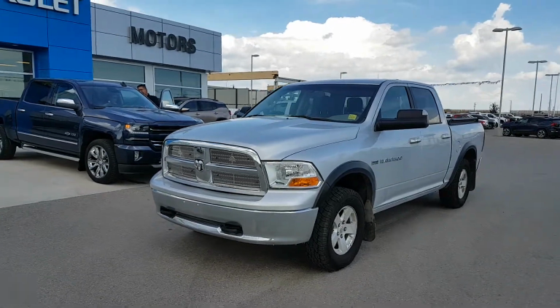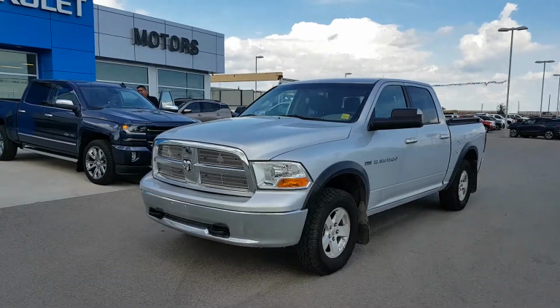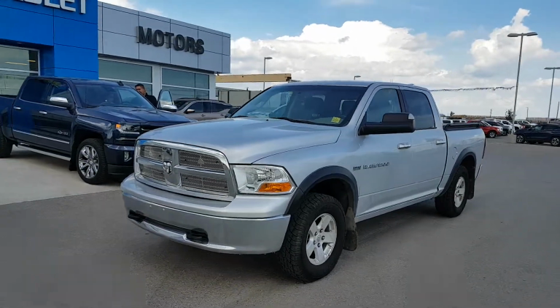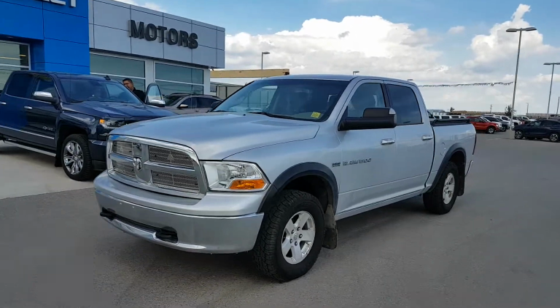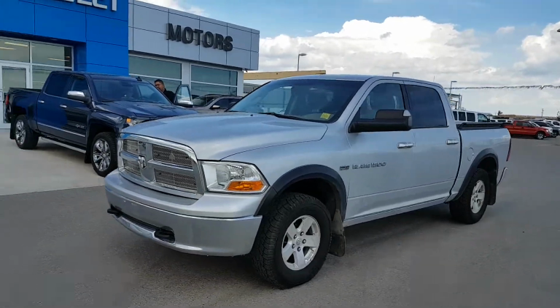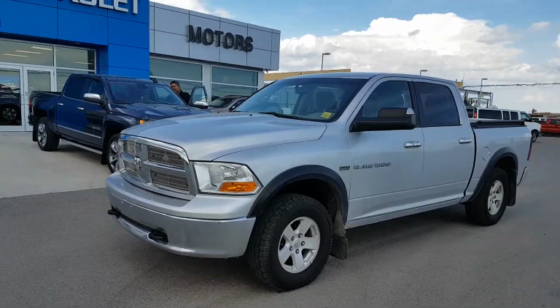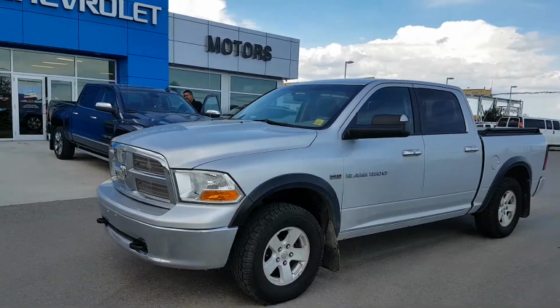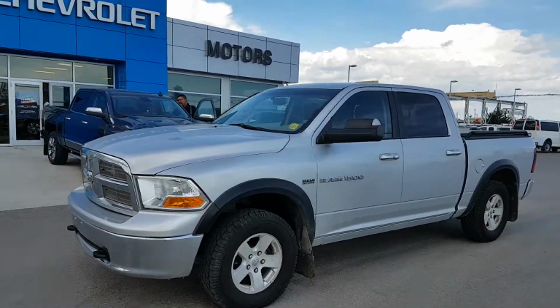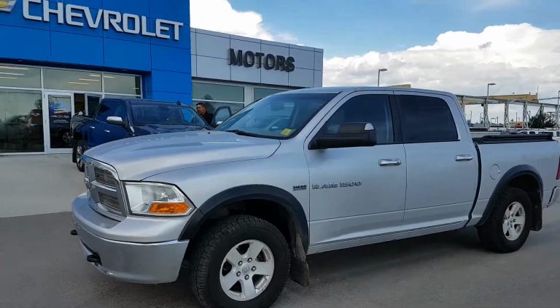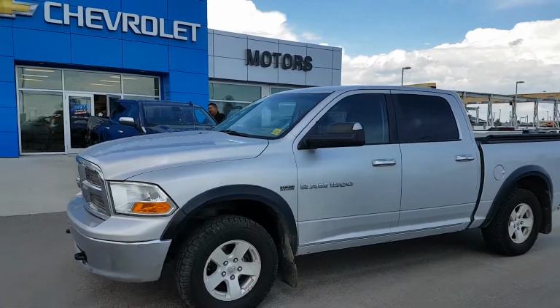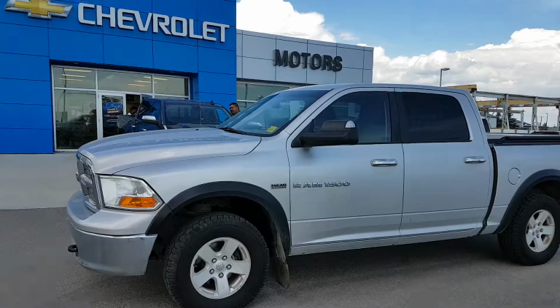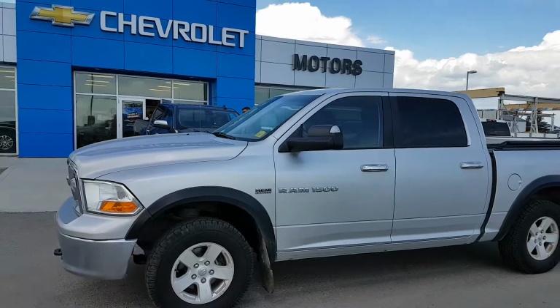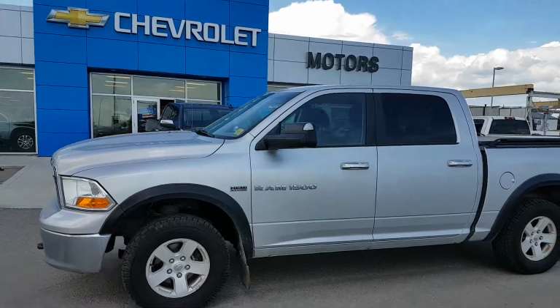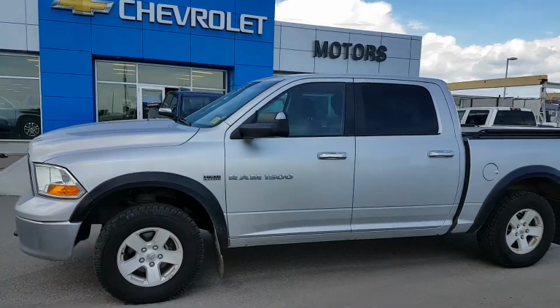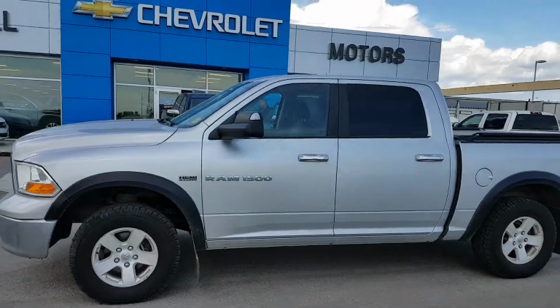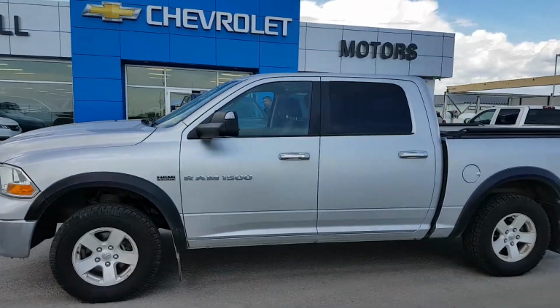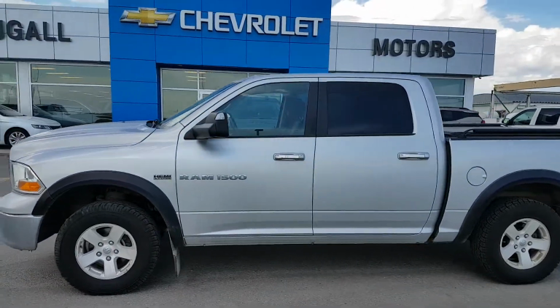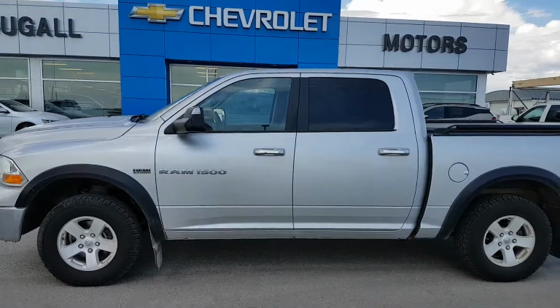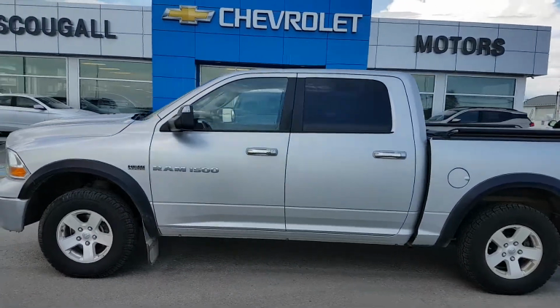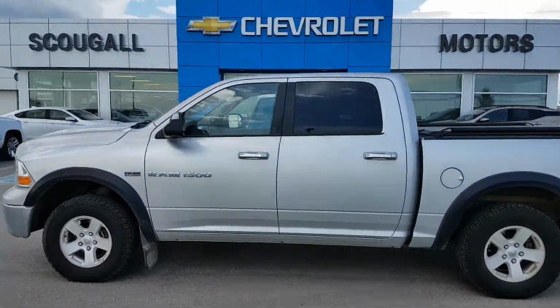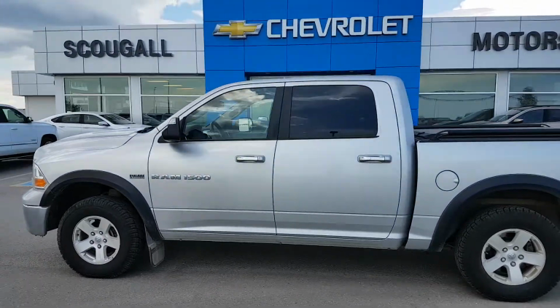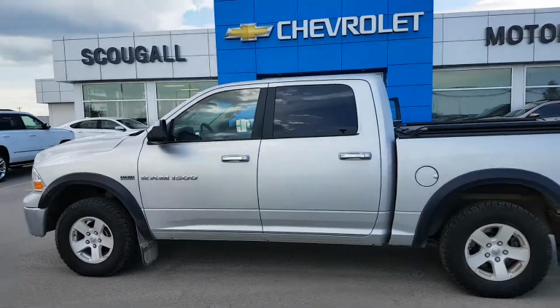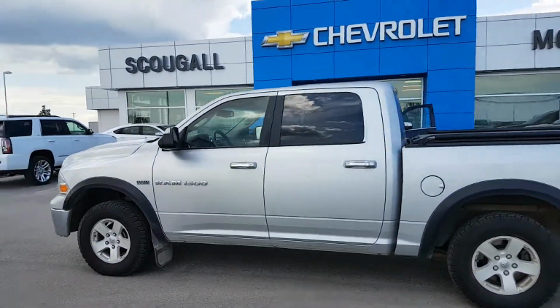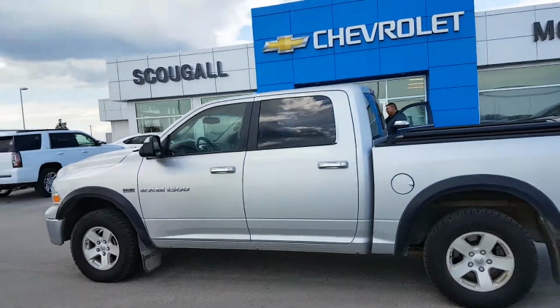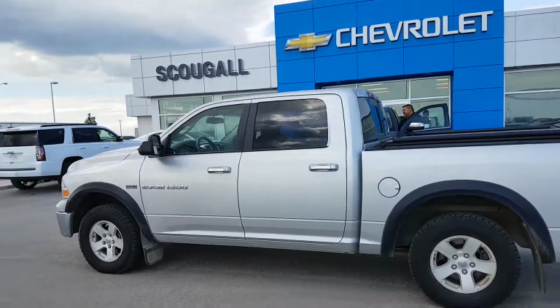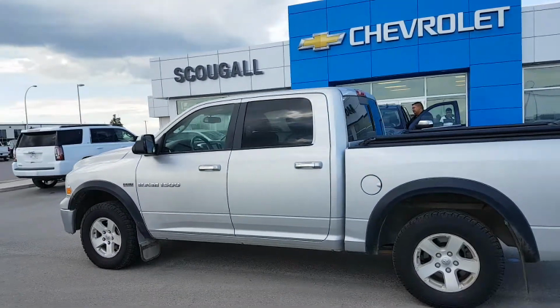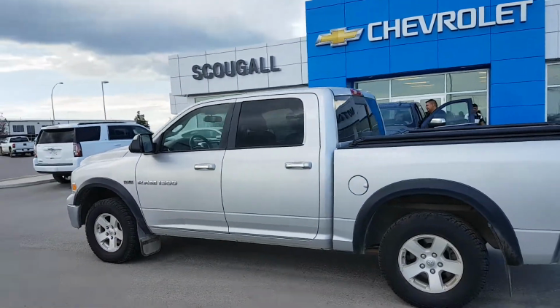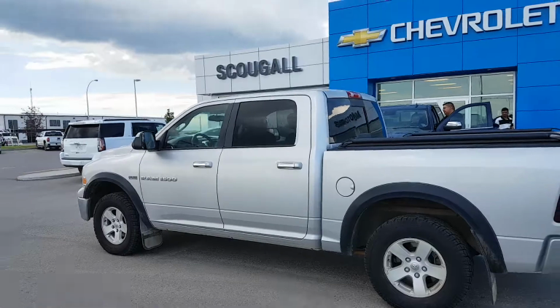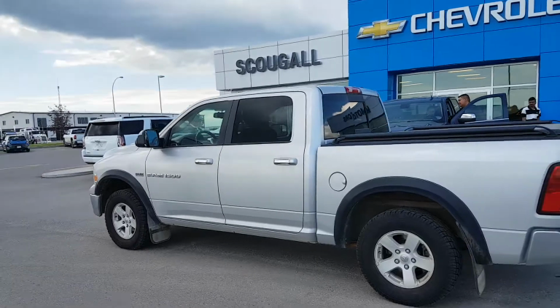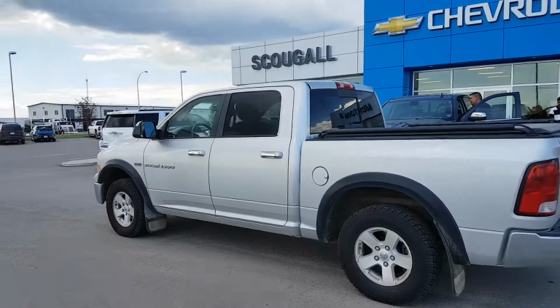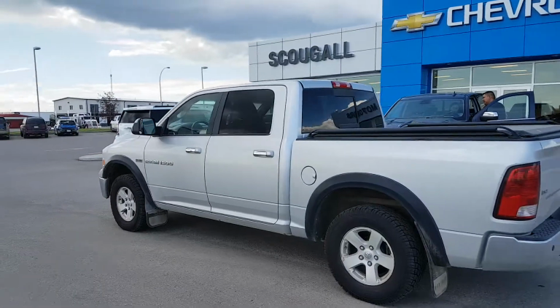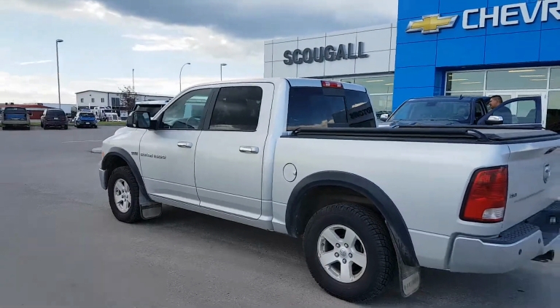A very good day from Scougall Motors in Fort McLeod. Stock number 194,425. Today we're looking at a 2012 Ram 1500 Crew Cab Short Box half-ton truck.